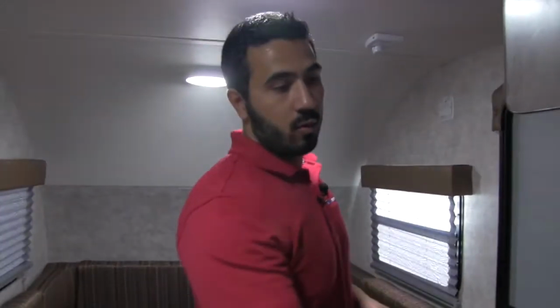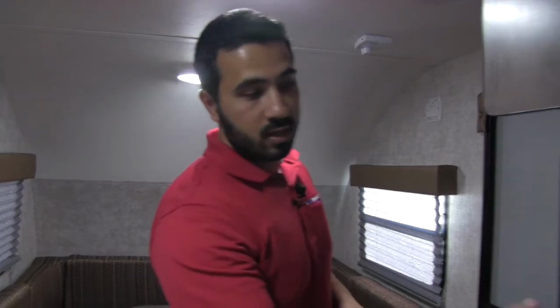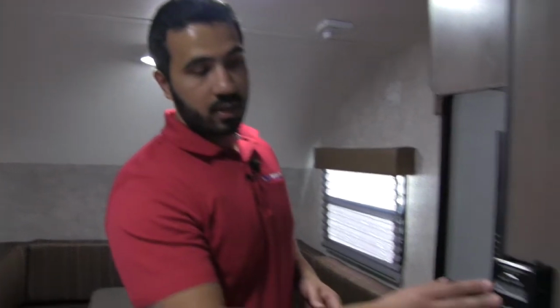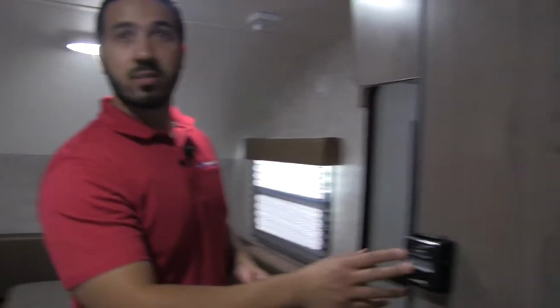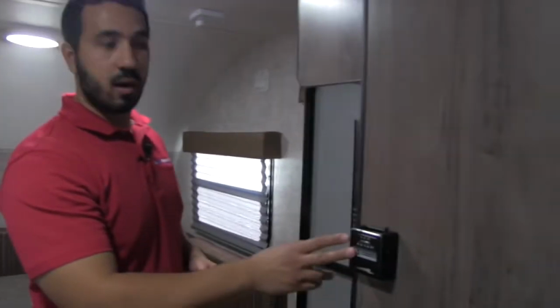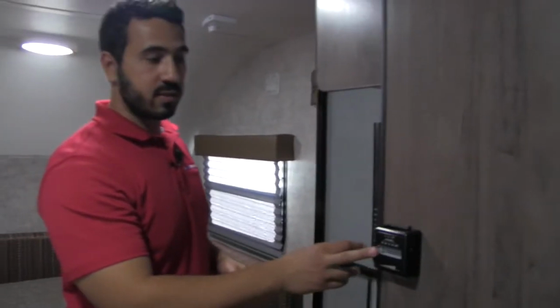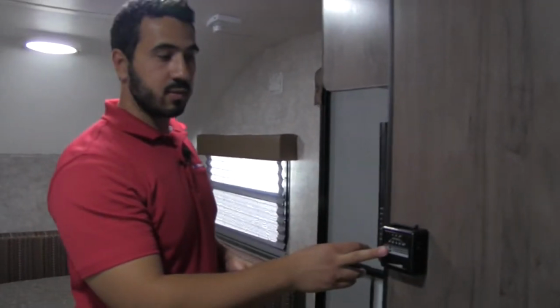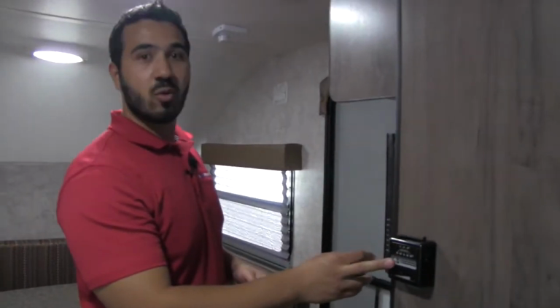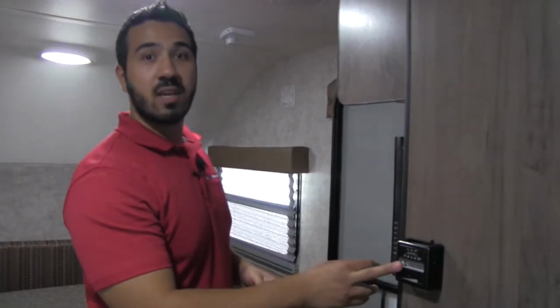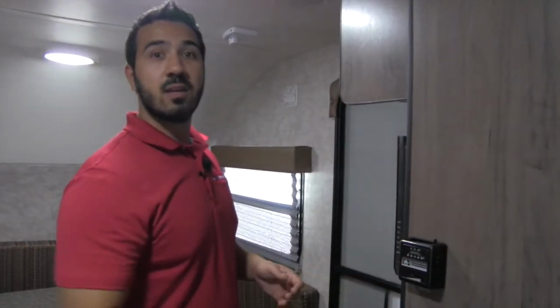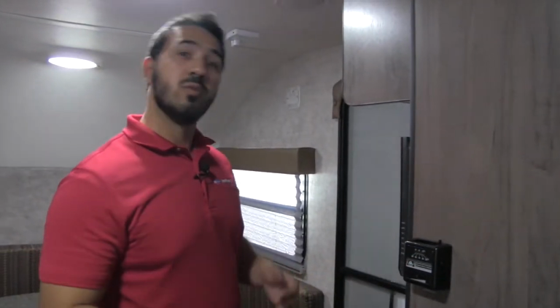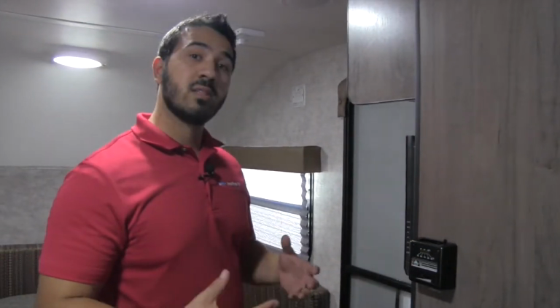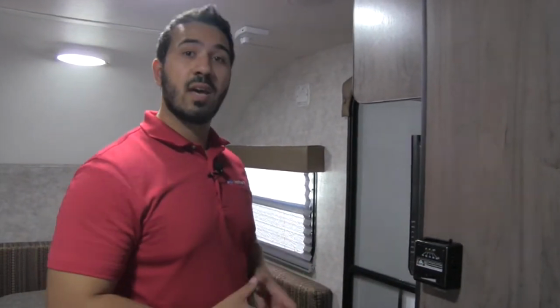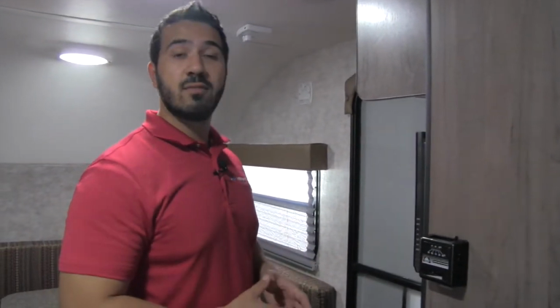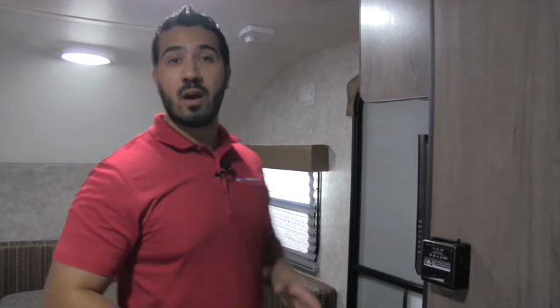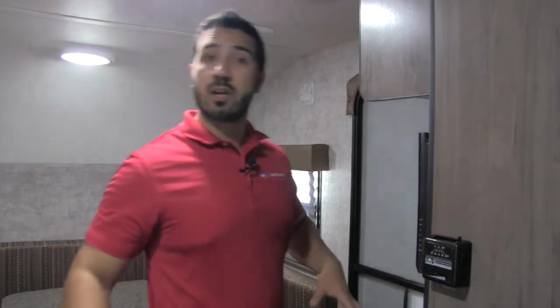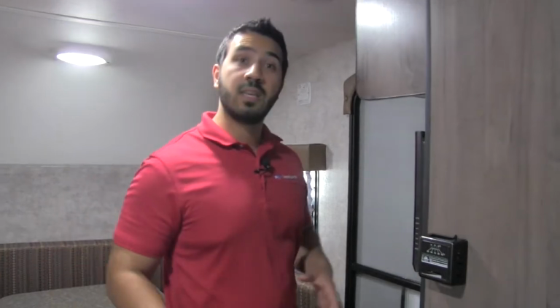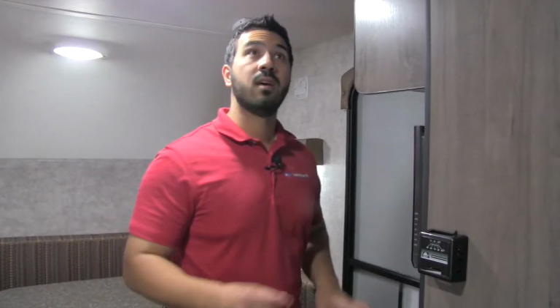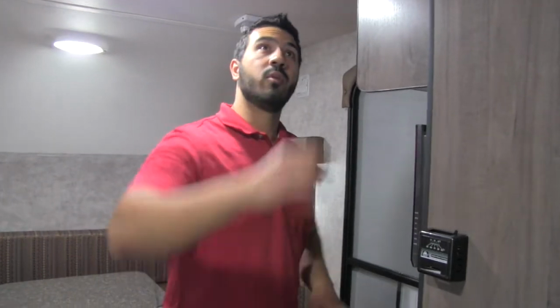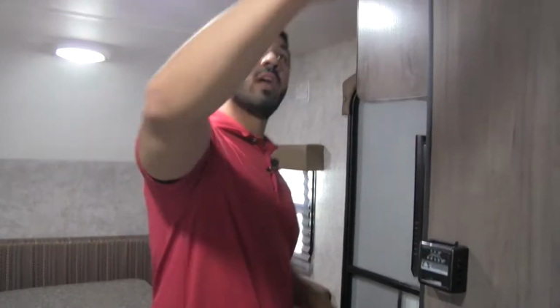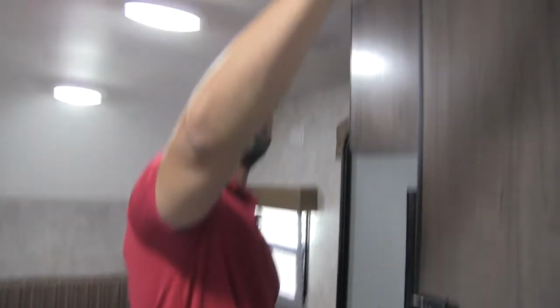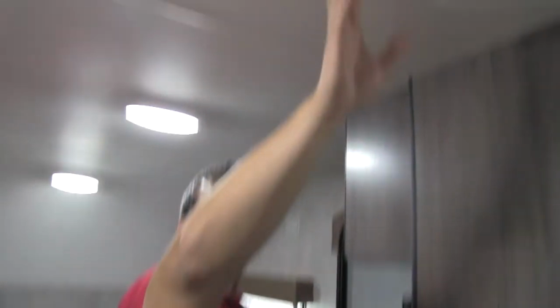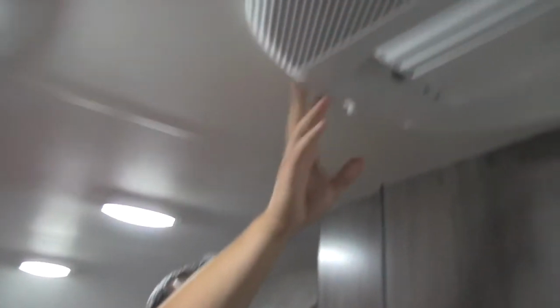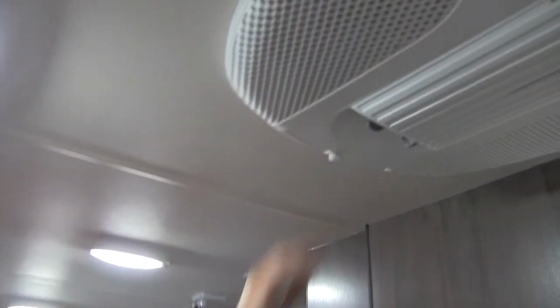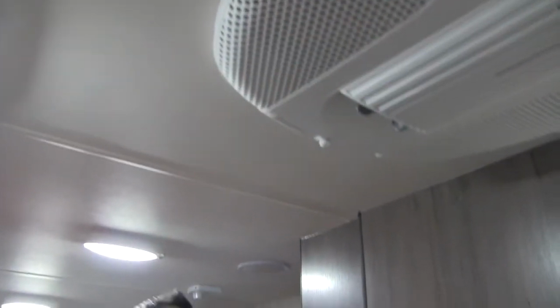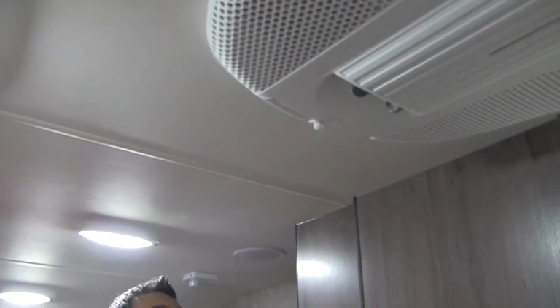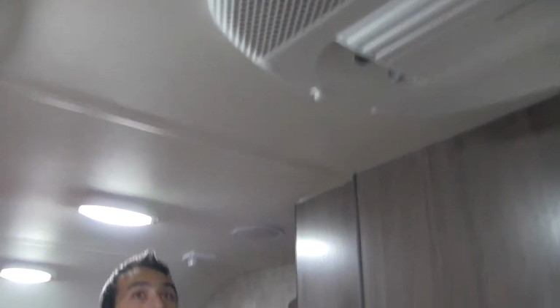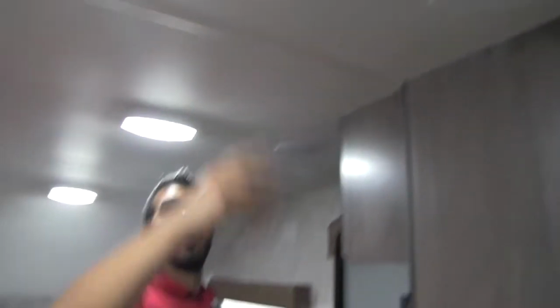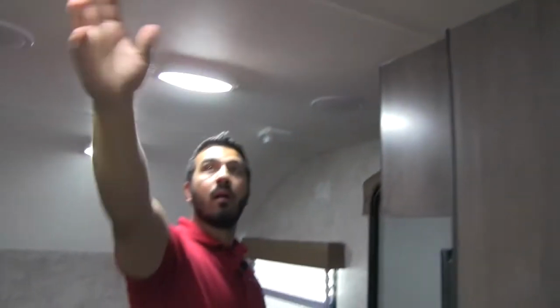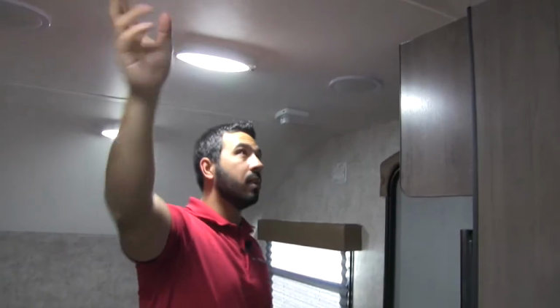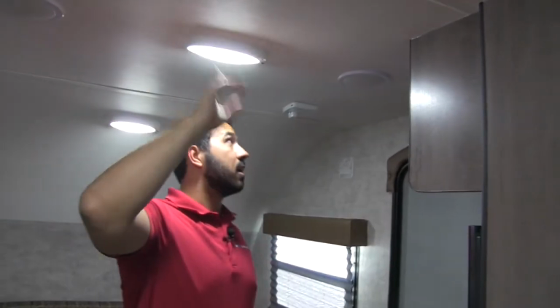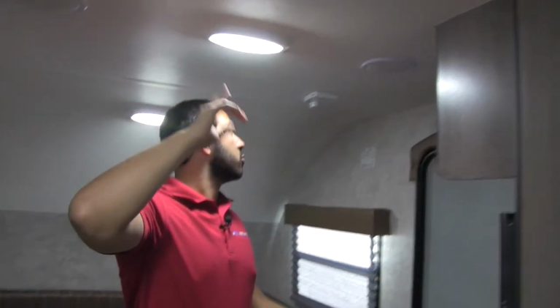Right here is our thermostat, which will control our heat. This unit is going to have ducted heat, and we'll have our AC unit right up on the roof. All LED lights throughout.